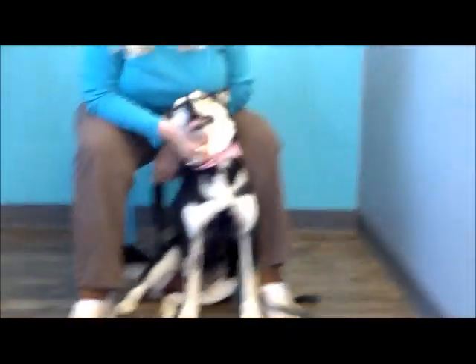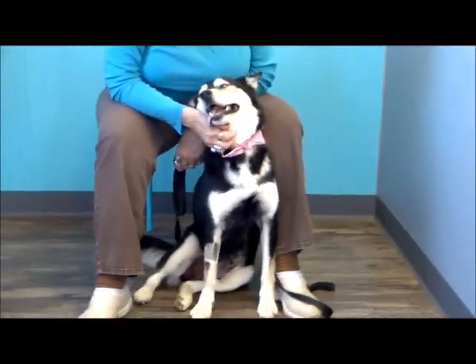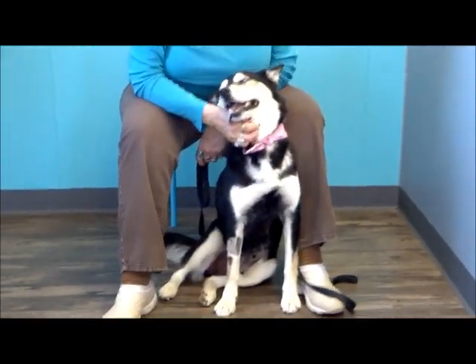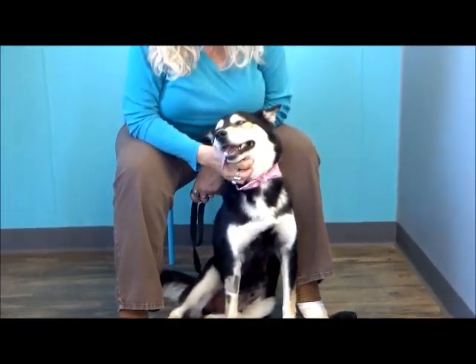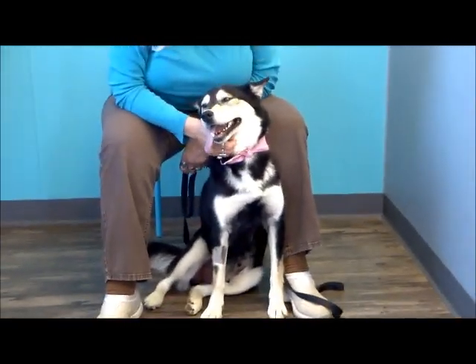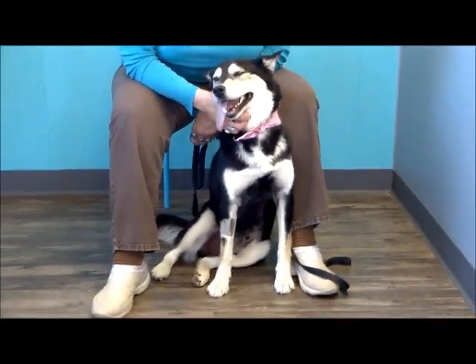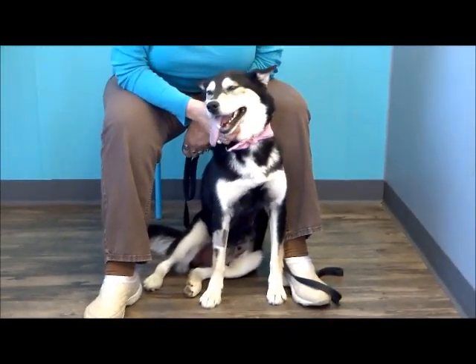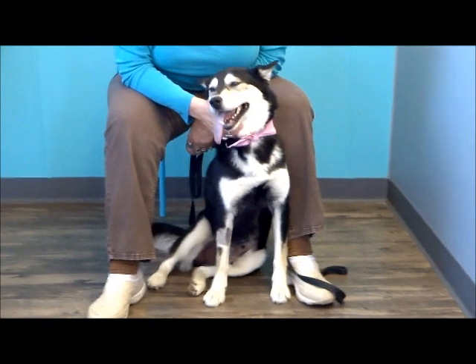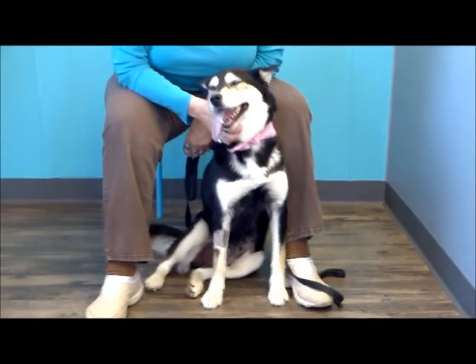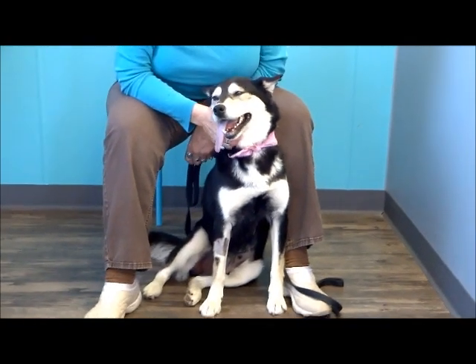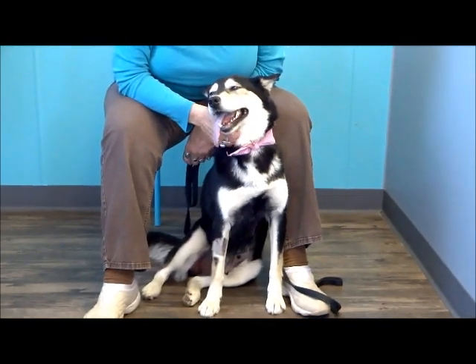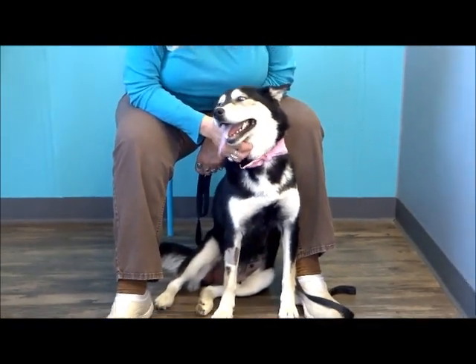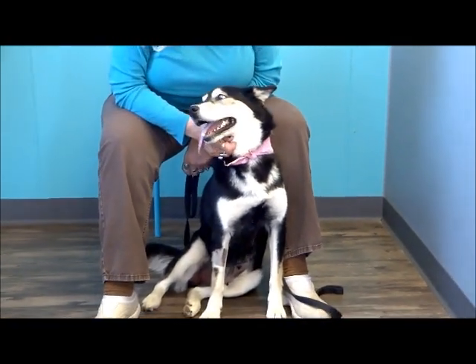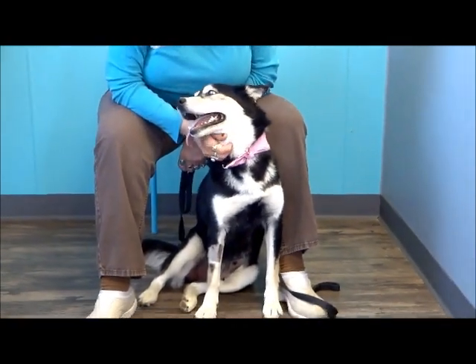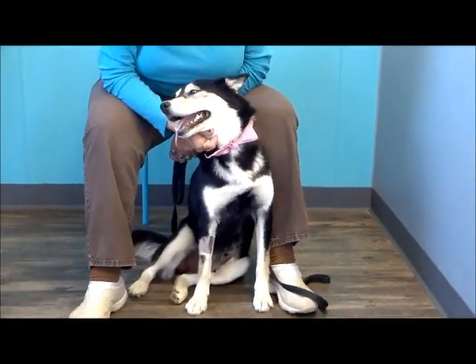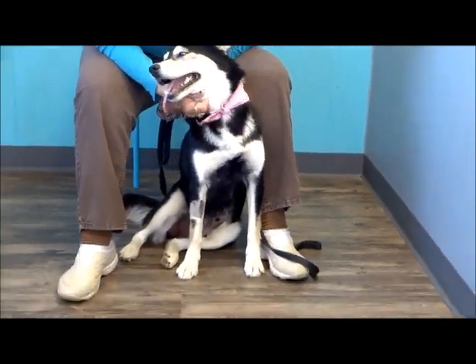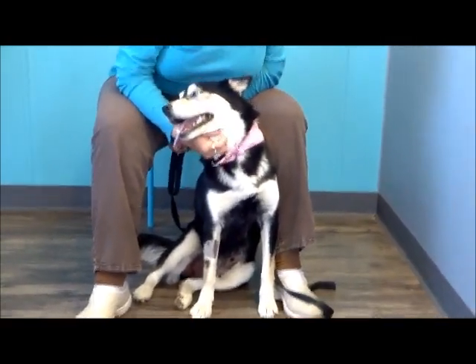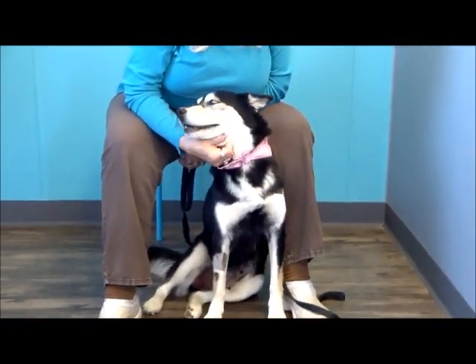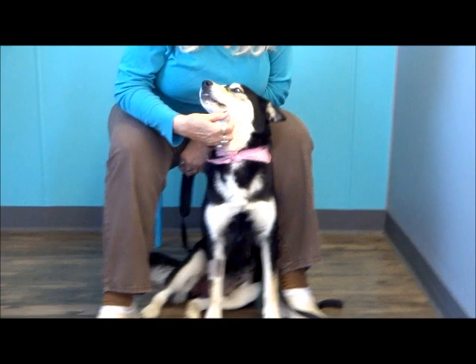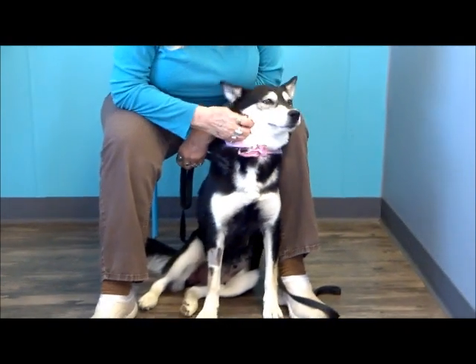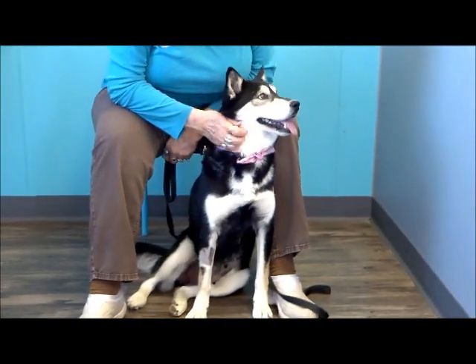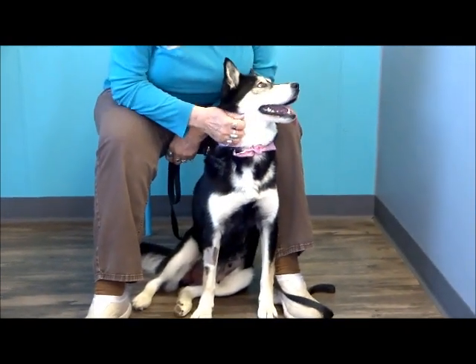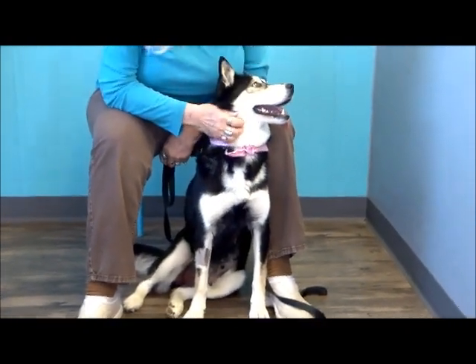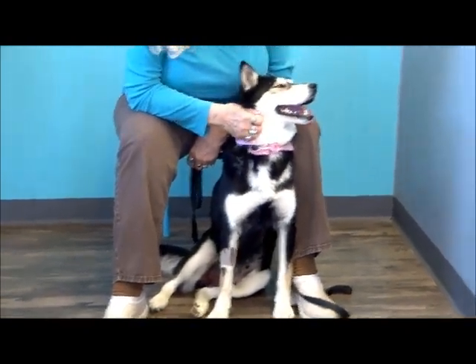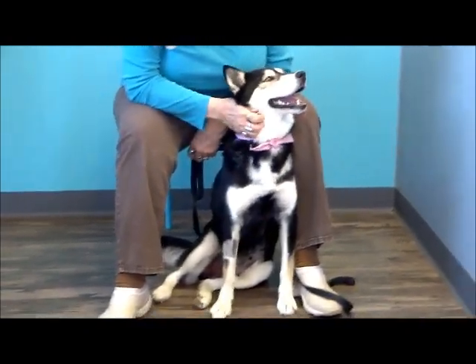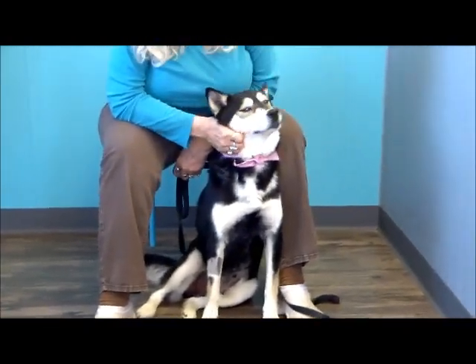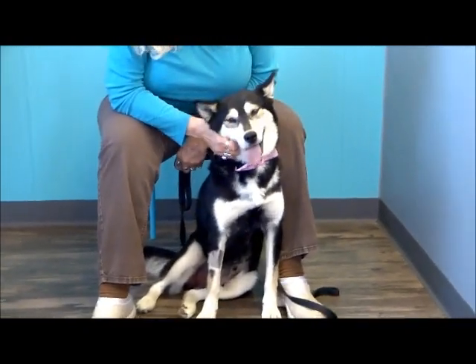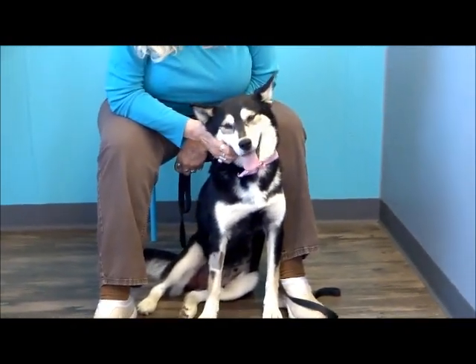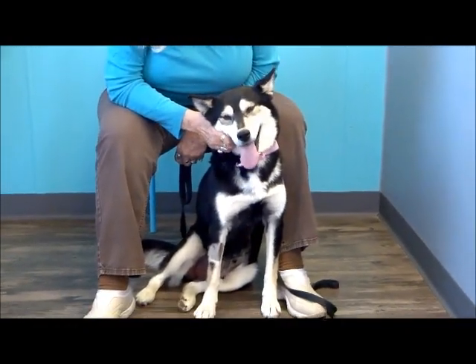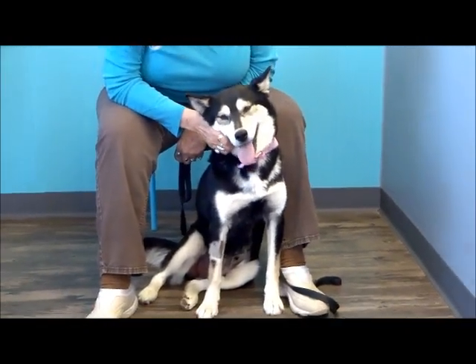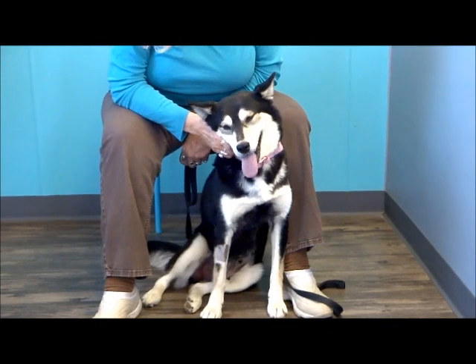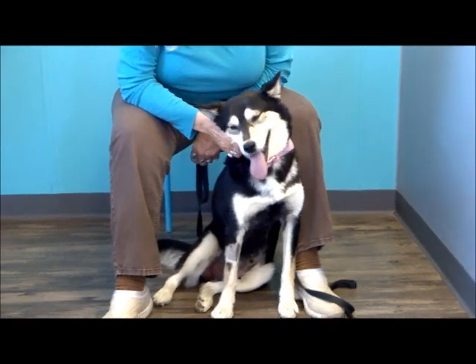We're going to call her a pocket husky, which is a phrase we sometimes use when we get a little one like this. She's not a purebred husky — there's definitely something else in her, not sure what it is, but she's got a lot of husky in her.